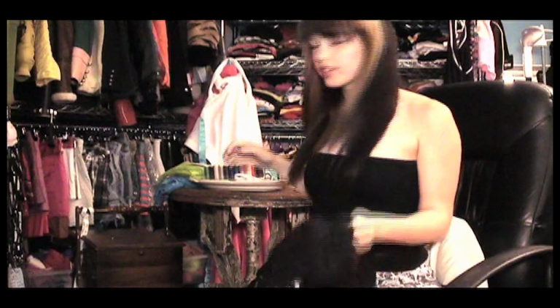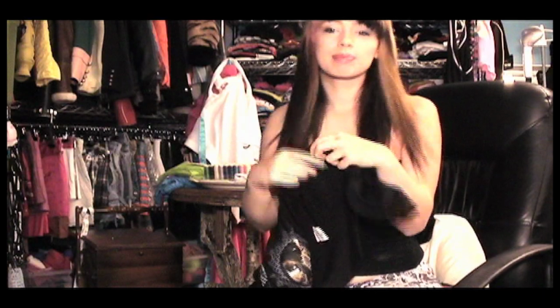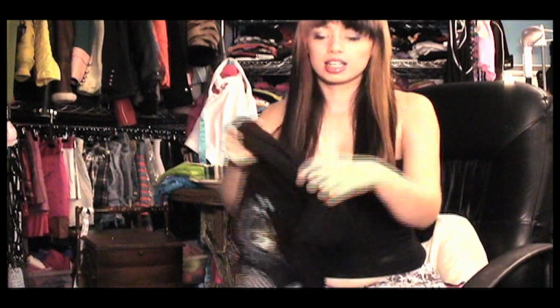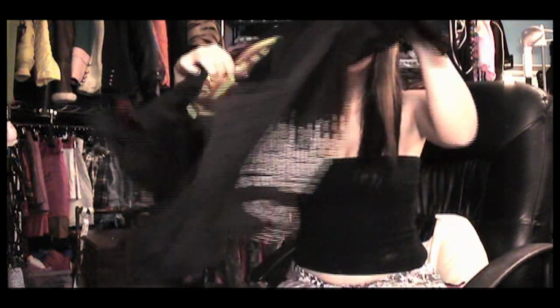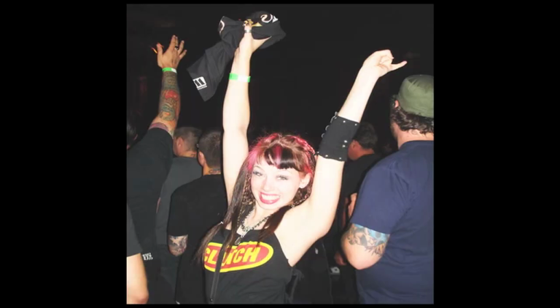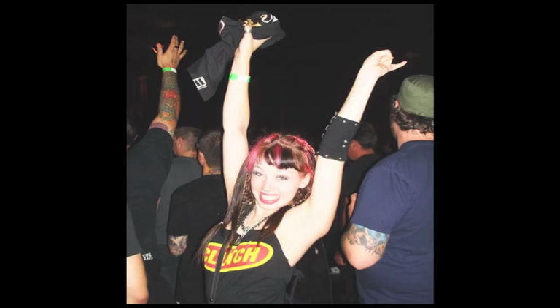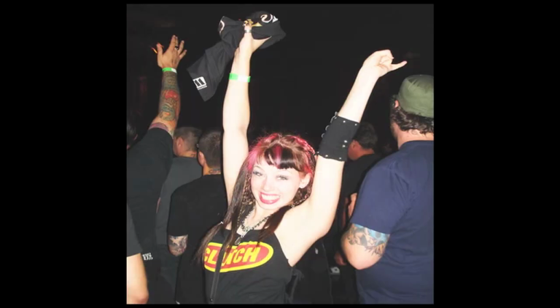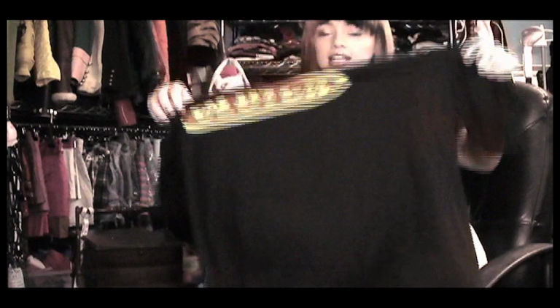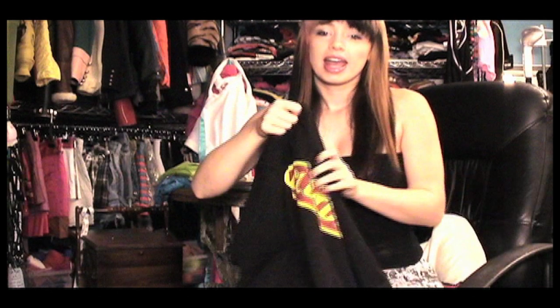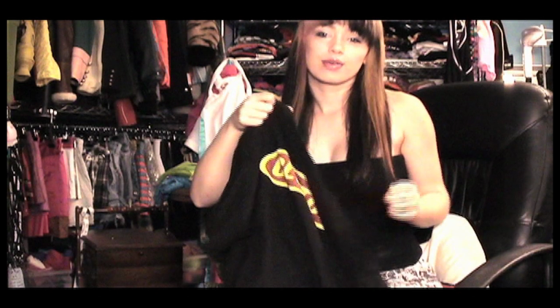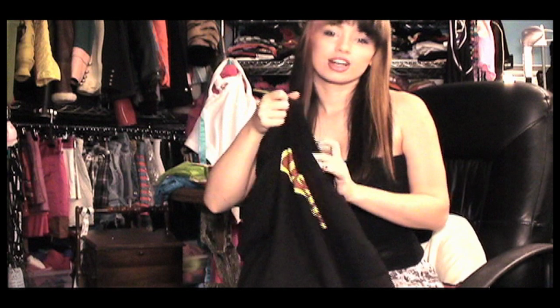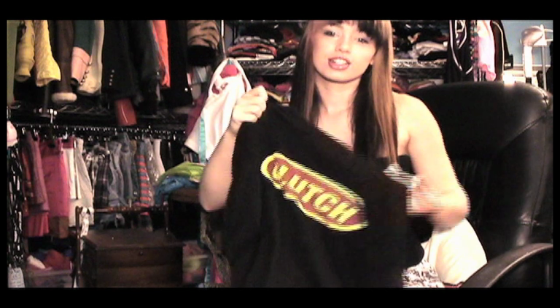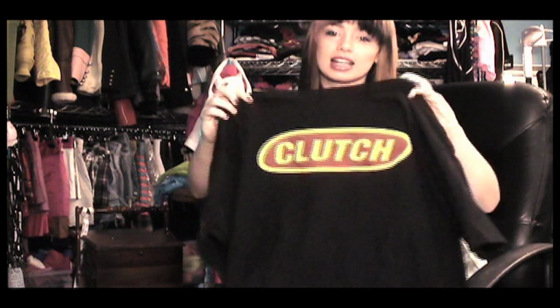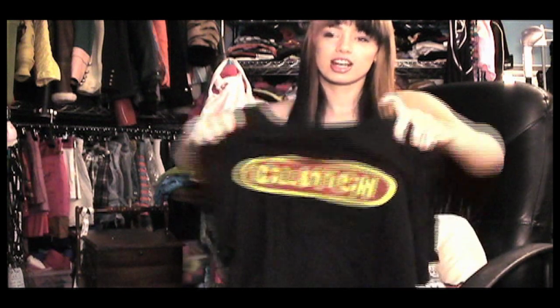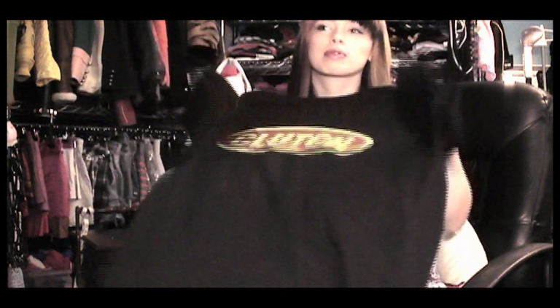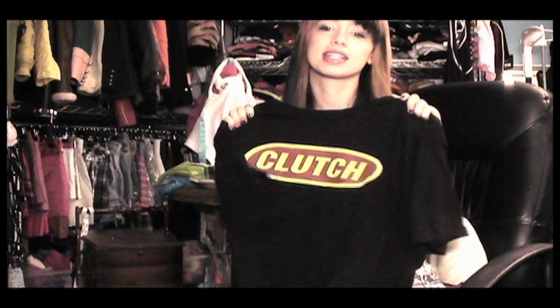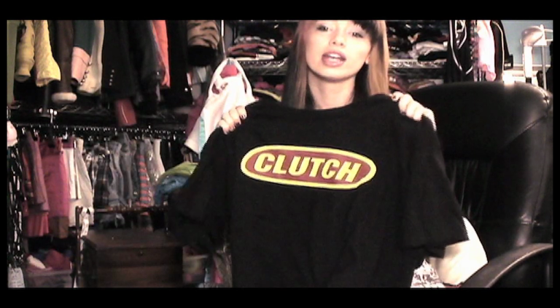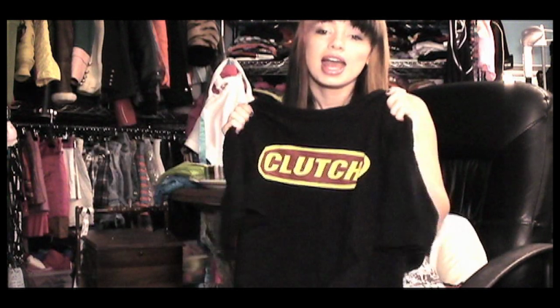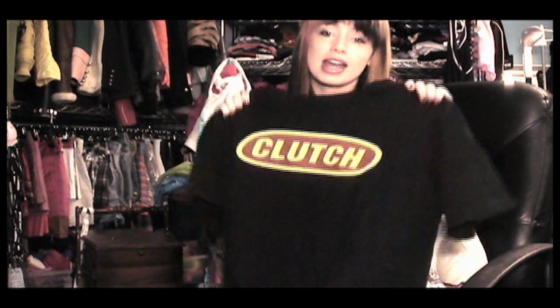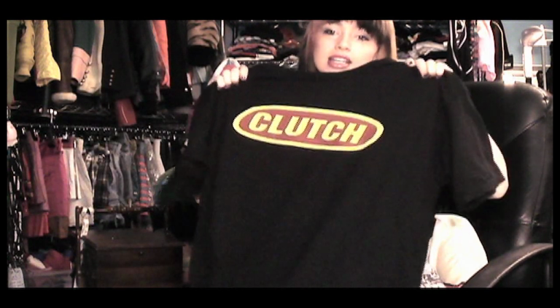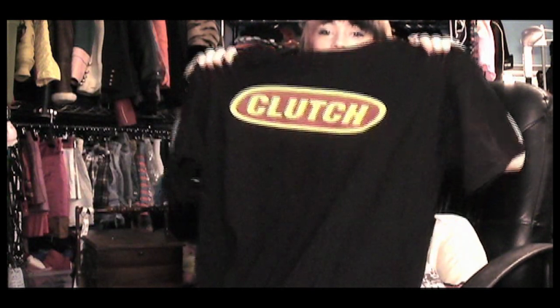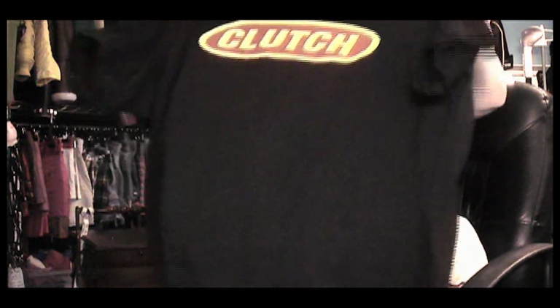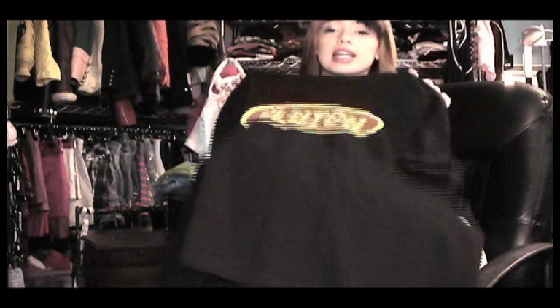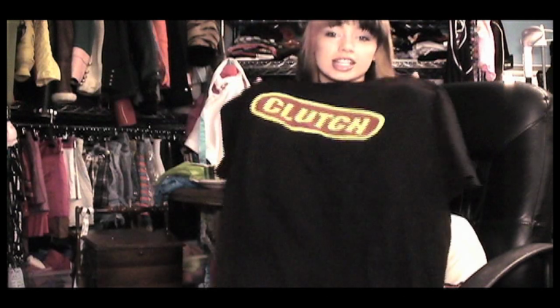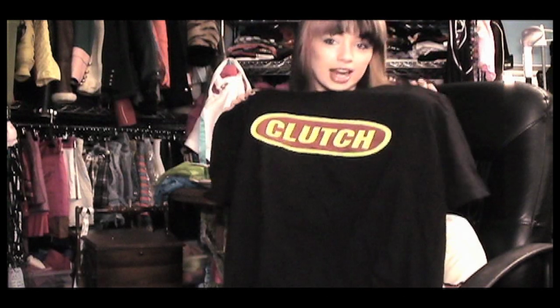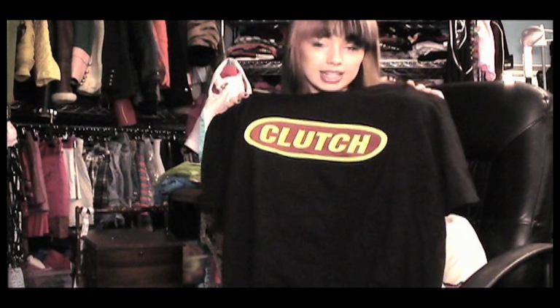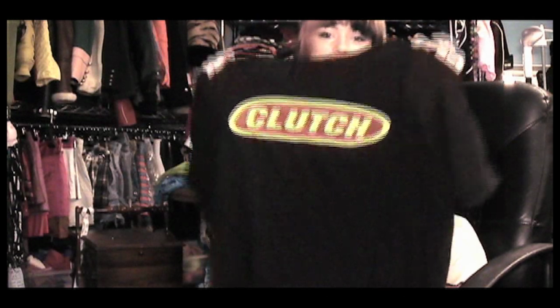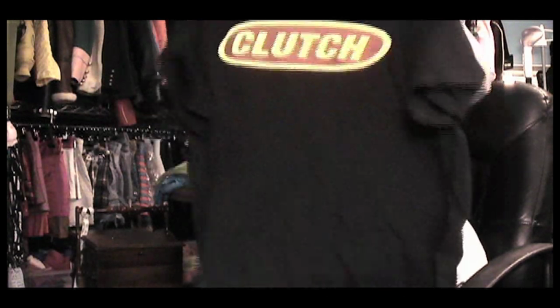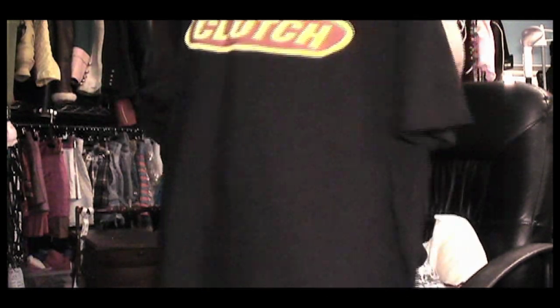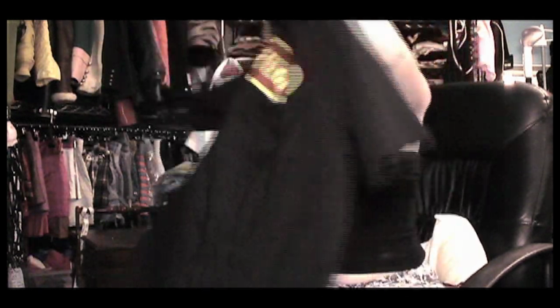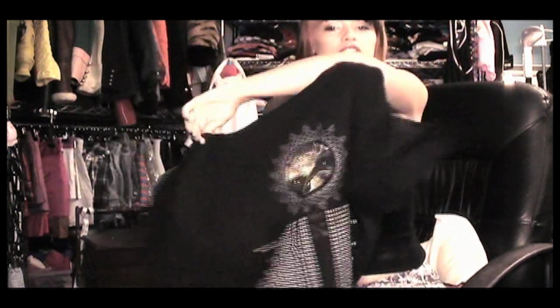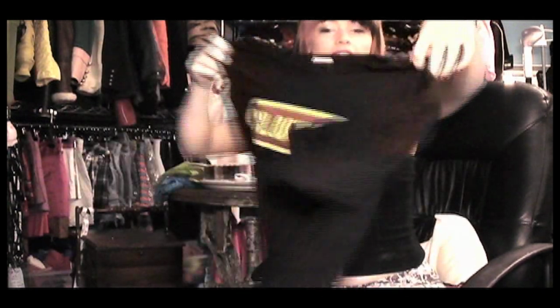There's this band called Clutch. I went to their concert last year and they're coming back to town, and I think it'd be cool to take their t-shirt that I bought last time and turn it into a dress for this time.